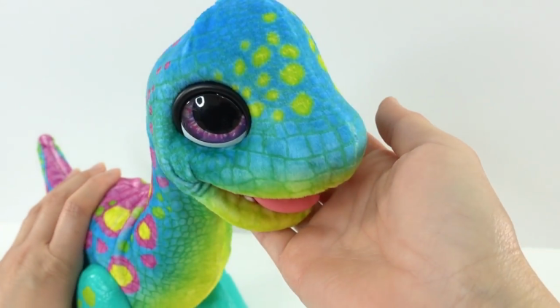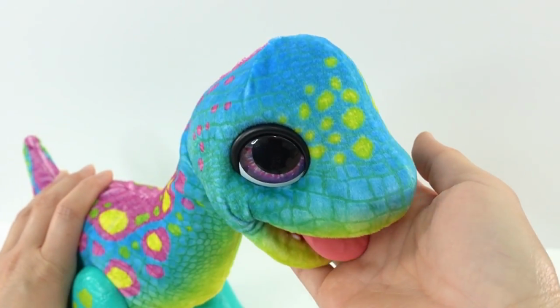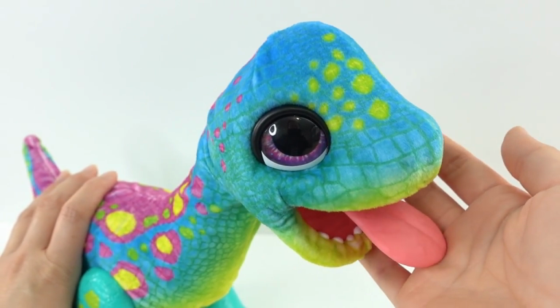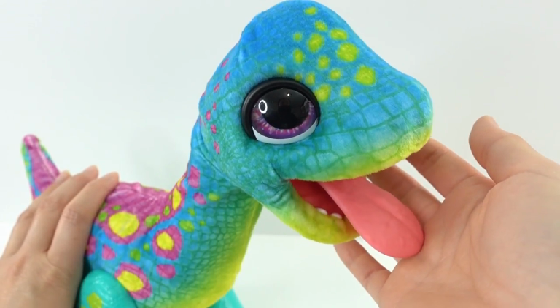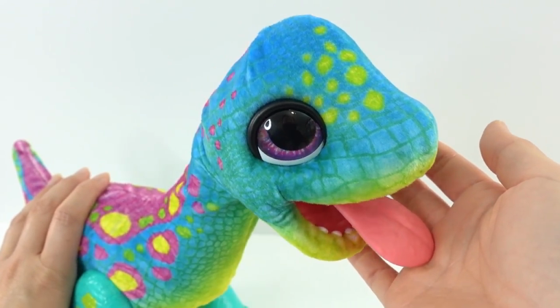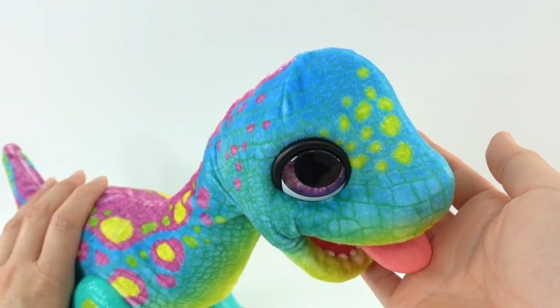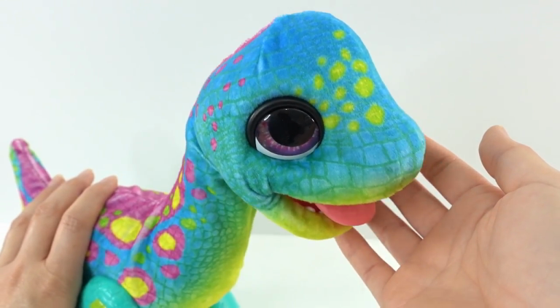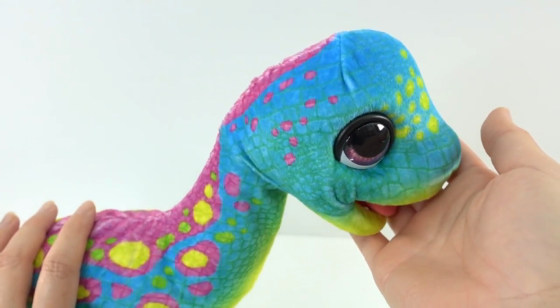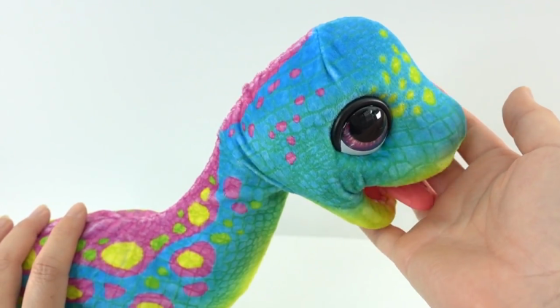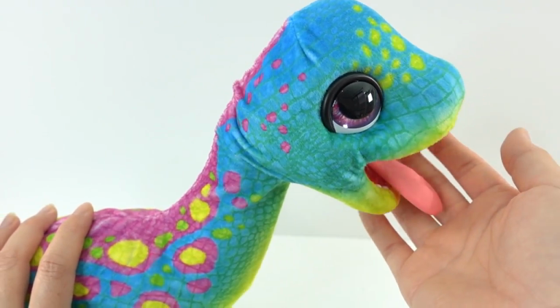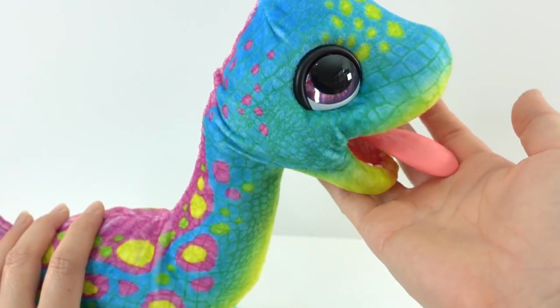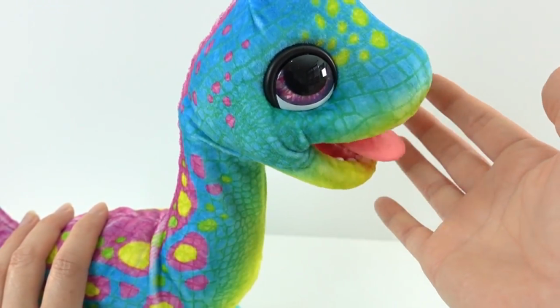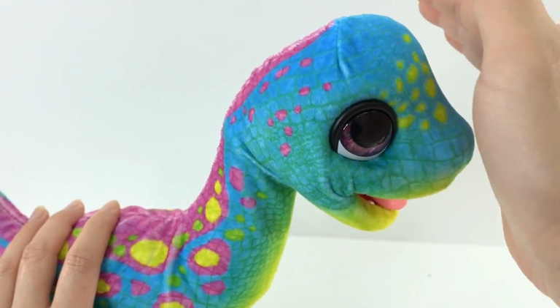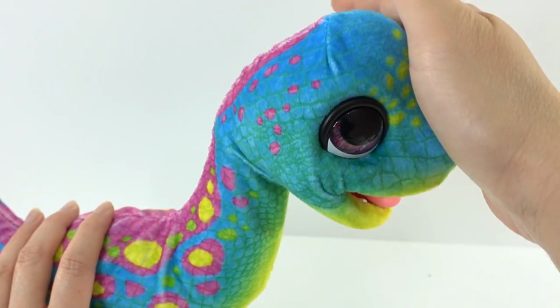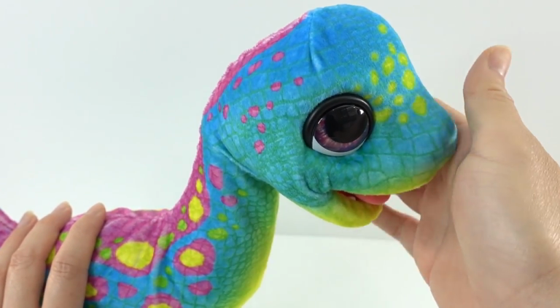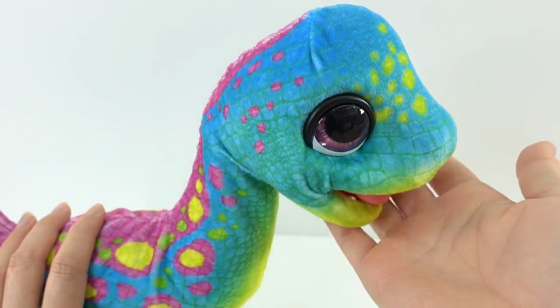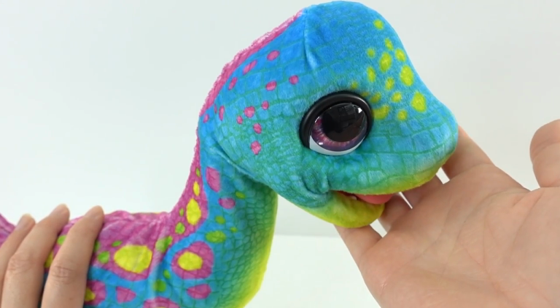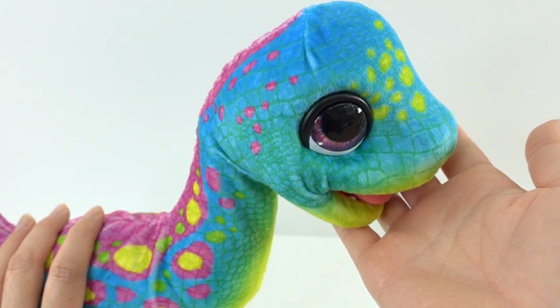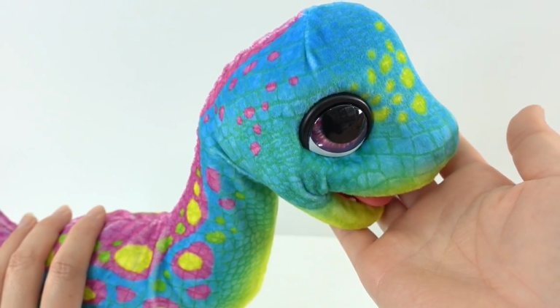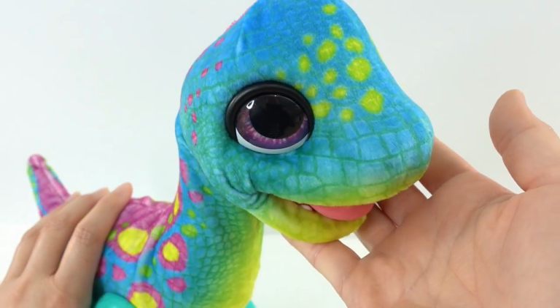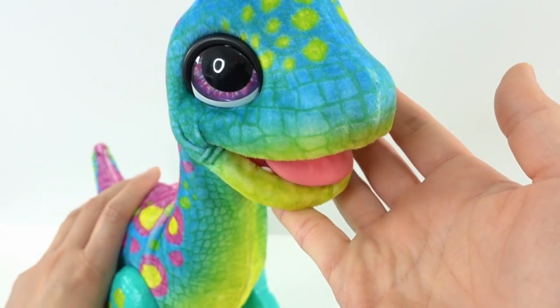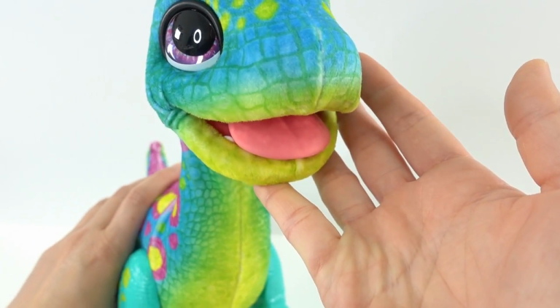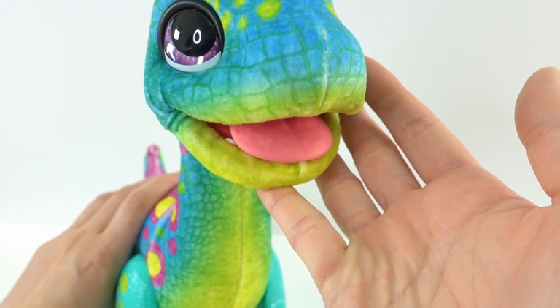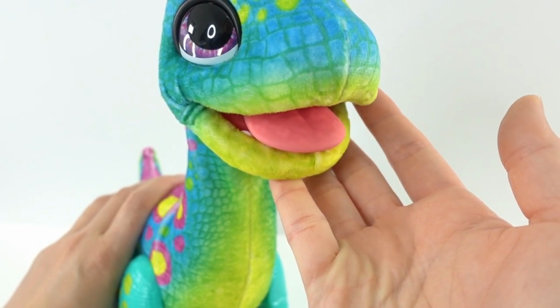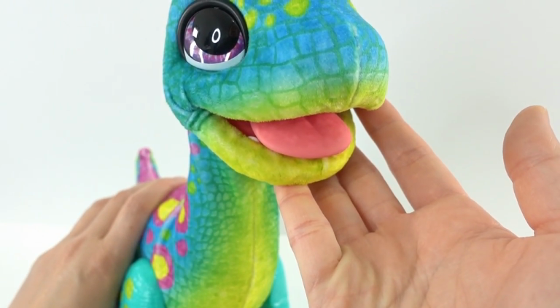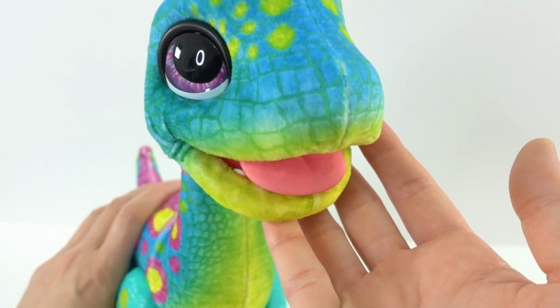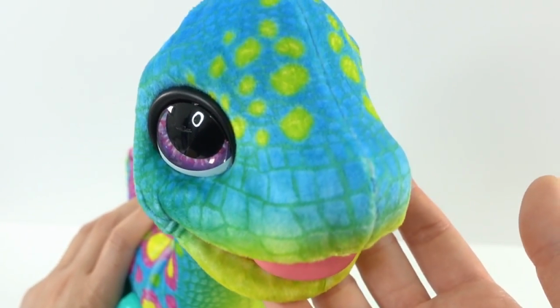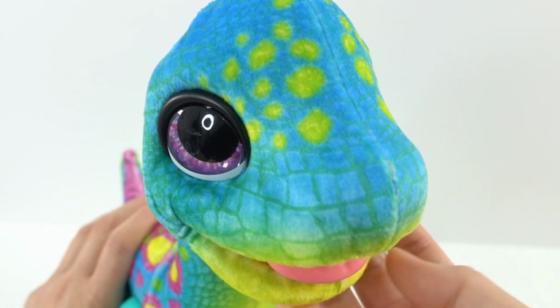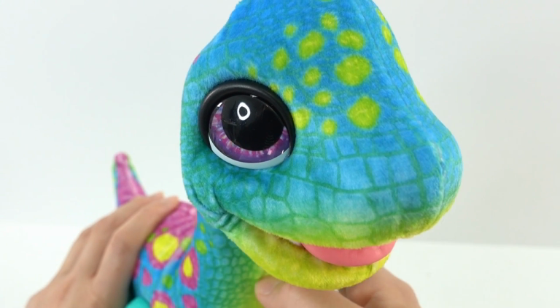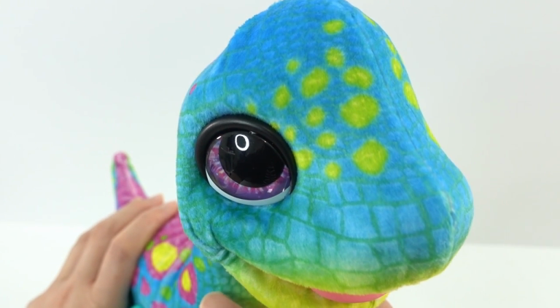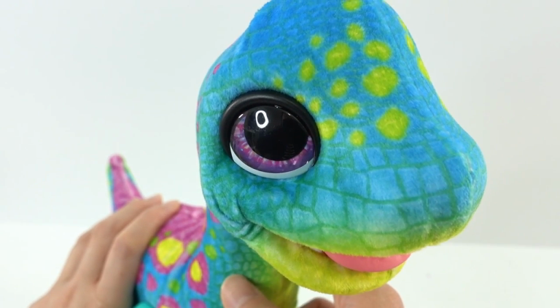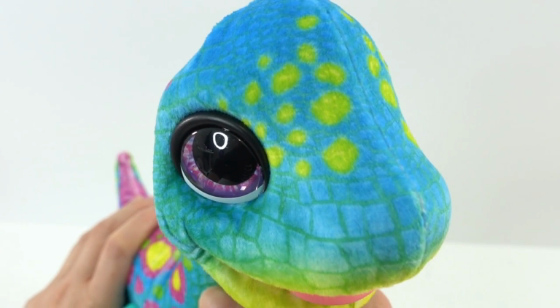Alright everyone, so what do you think of Sam? Do you like him? I think it's super fun to have your own little Brontosaurus and it acts like a puppy. If you like Sam, give this video a big thumbs up and I'll see you next time. Bye!